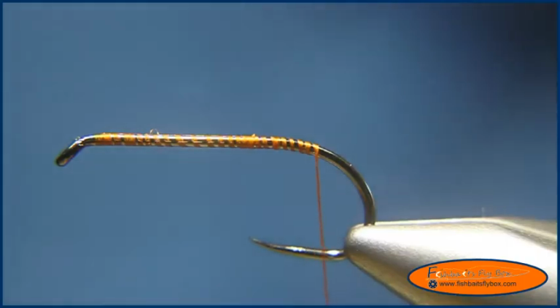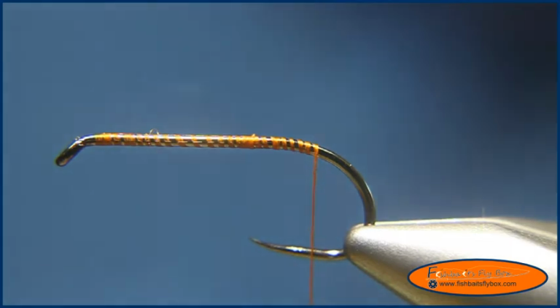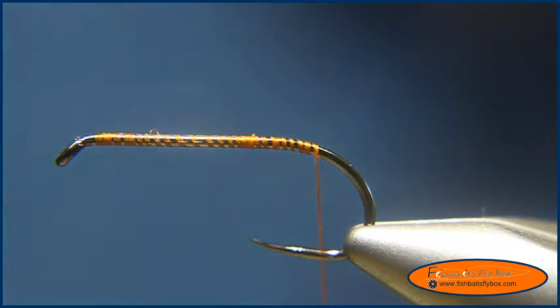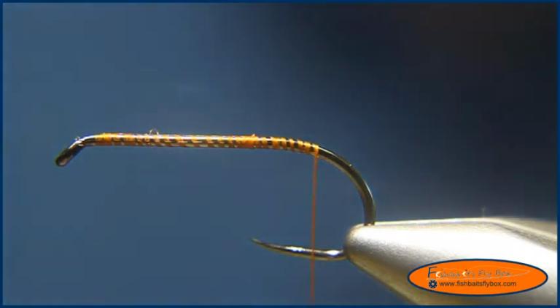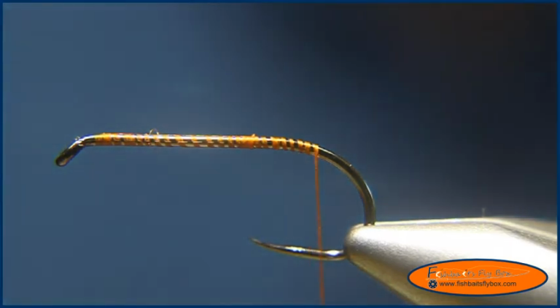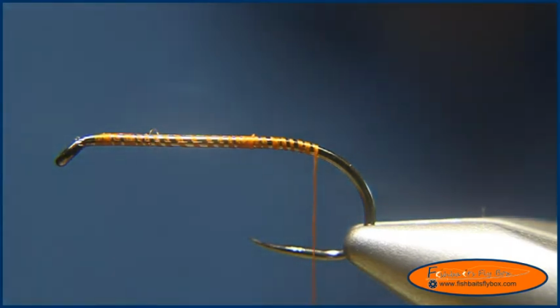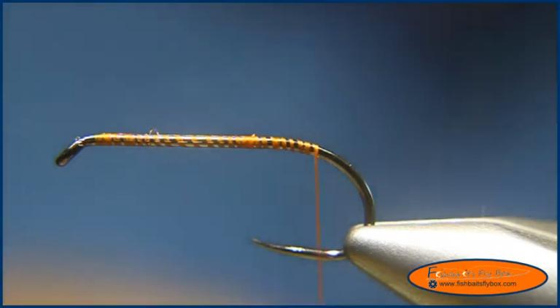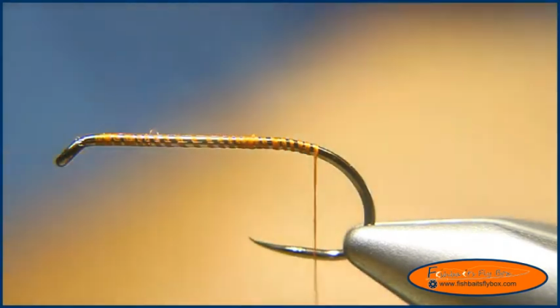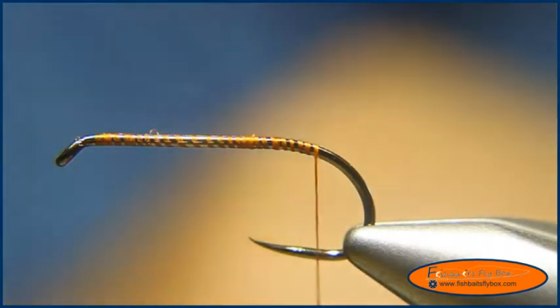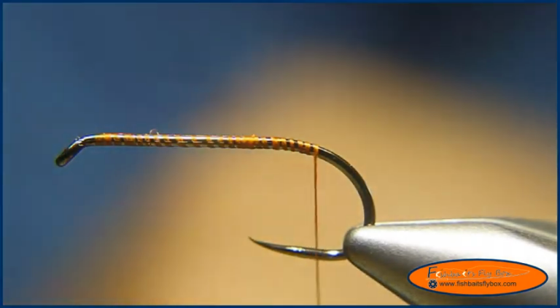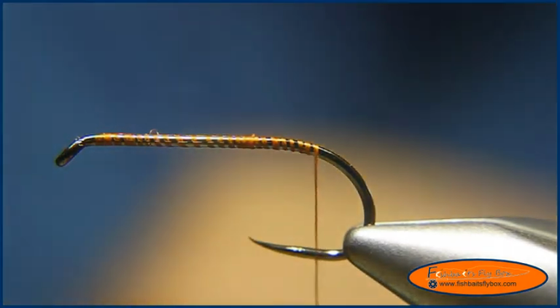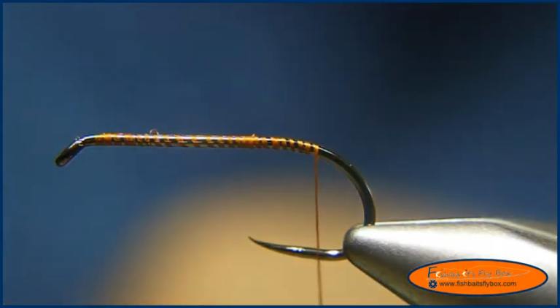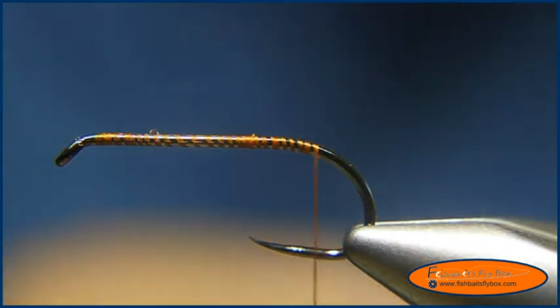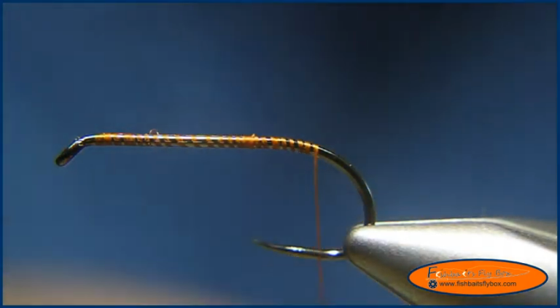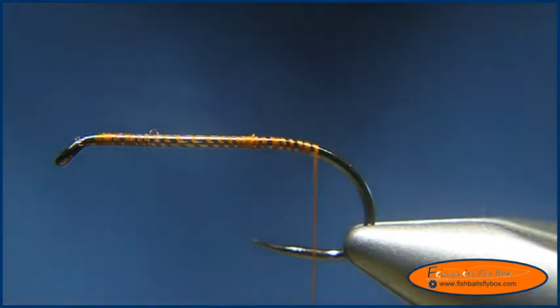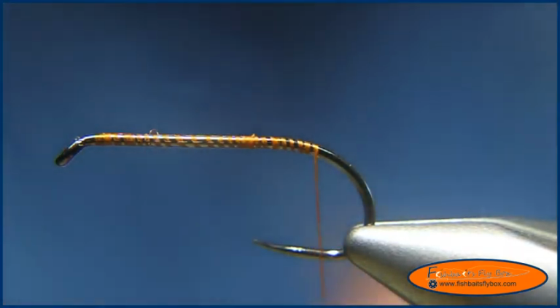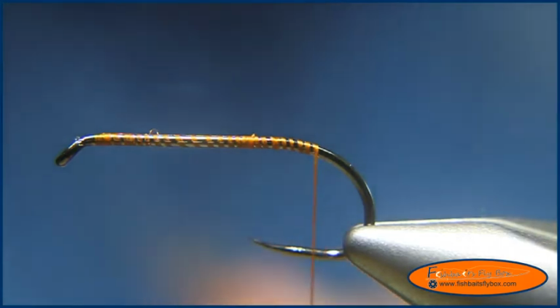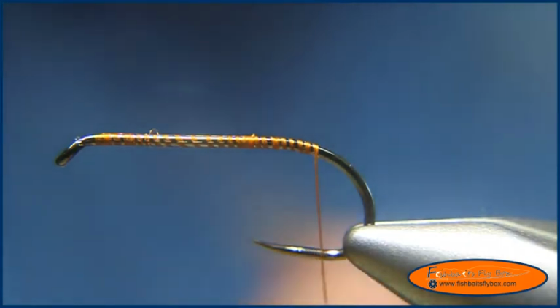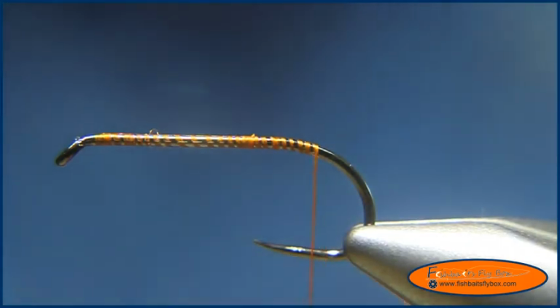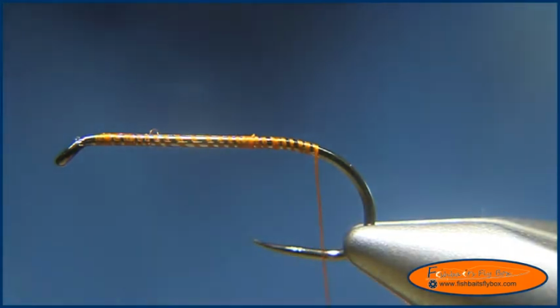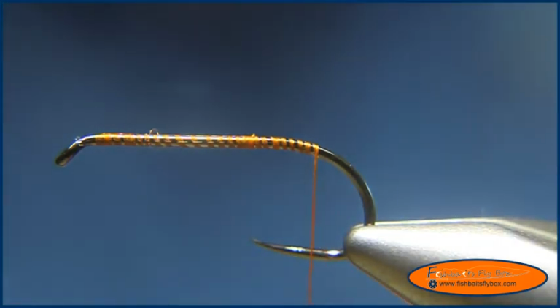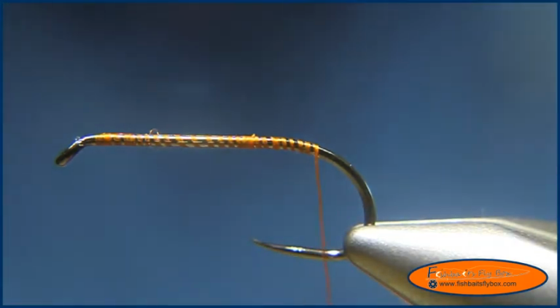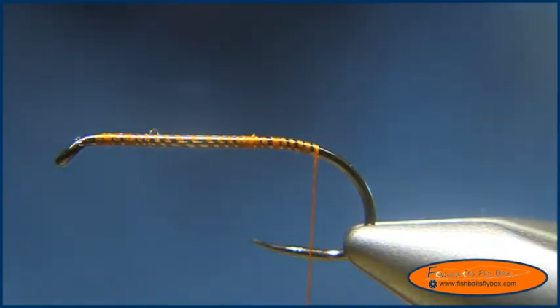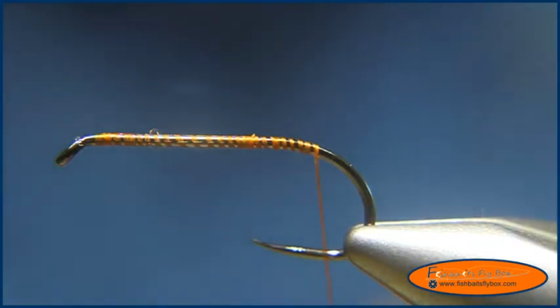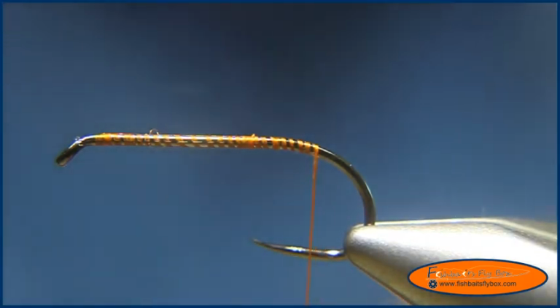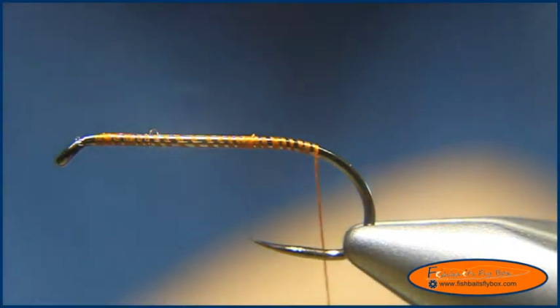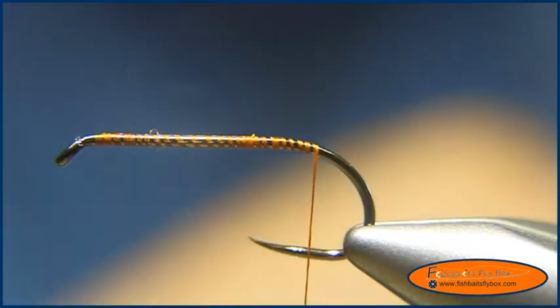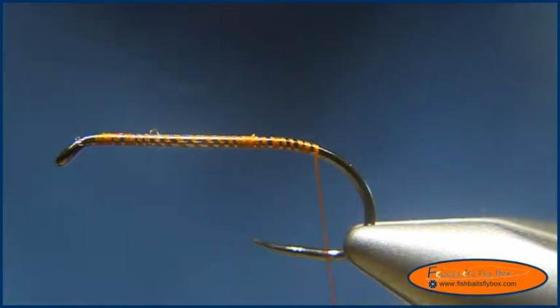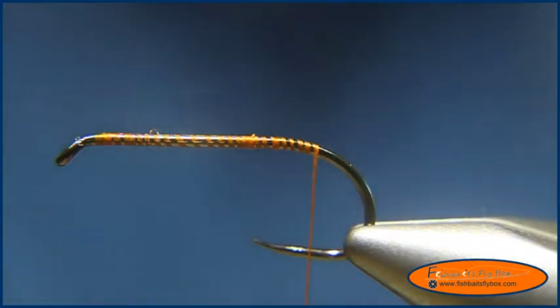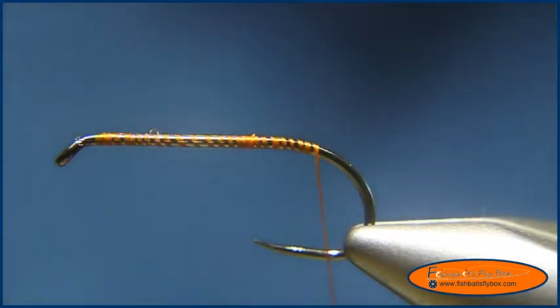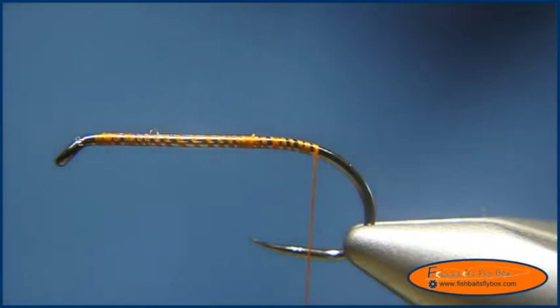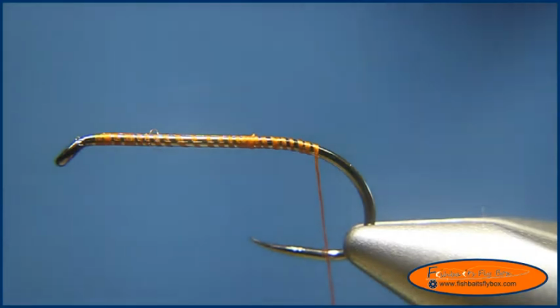Hello and welcome to this tying demonstration from FishBase FlyBox. Today I'm going to tie a semi seal leech with cuneian brown. It's not really a variation of mohair leech — this is a semi seal leech.